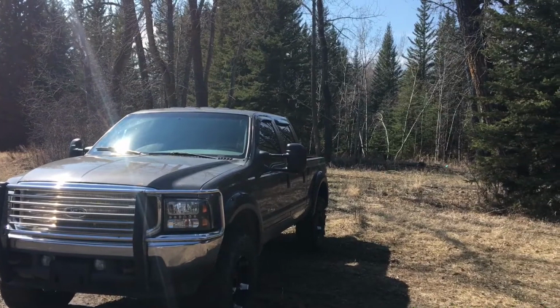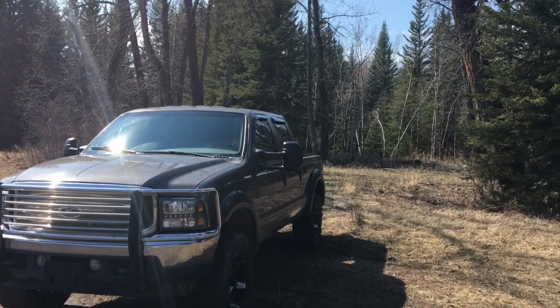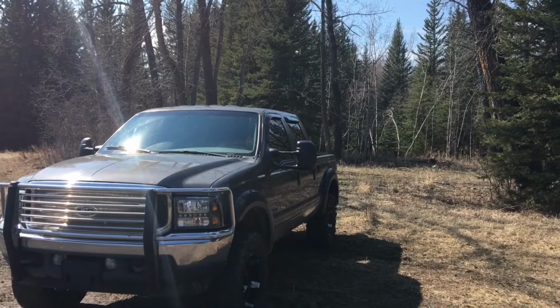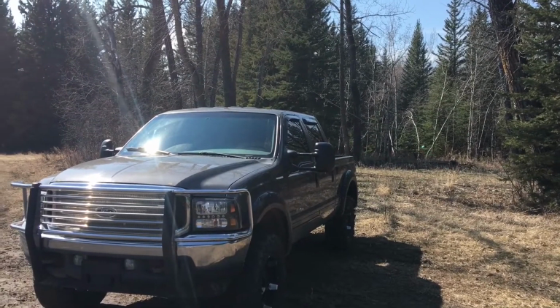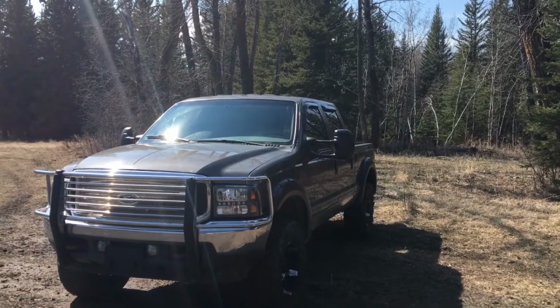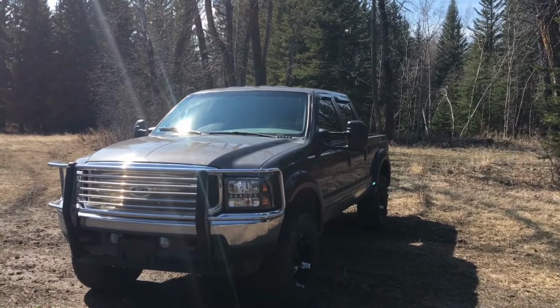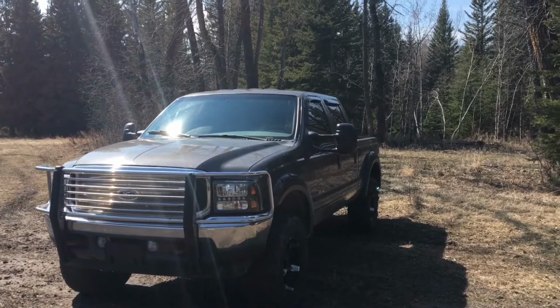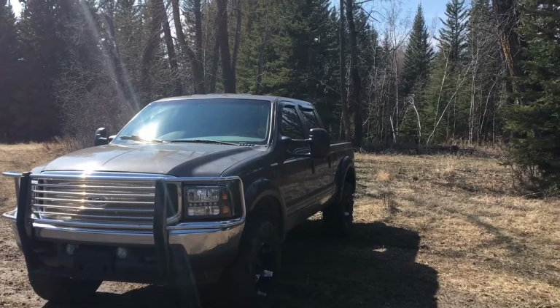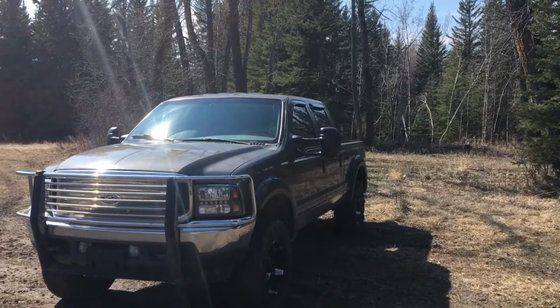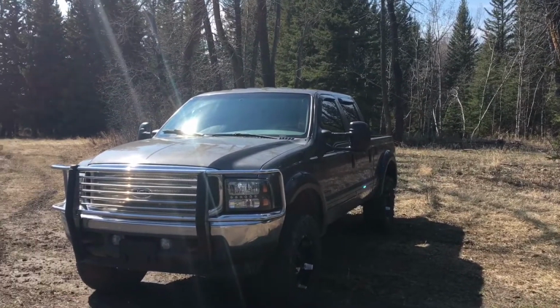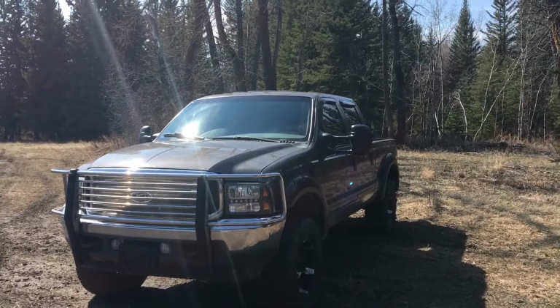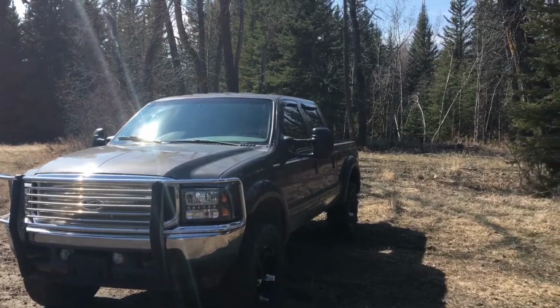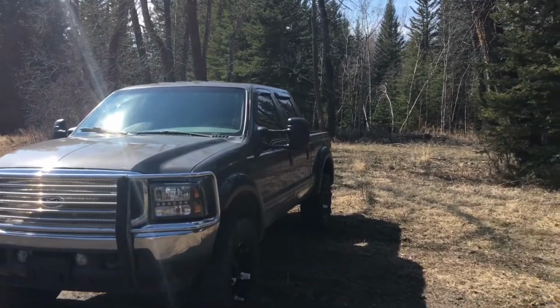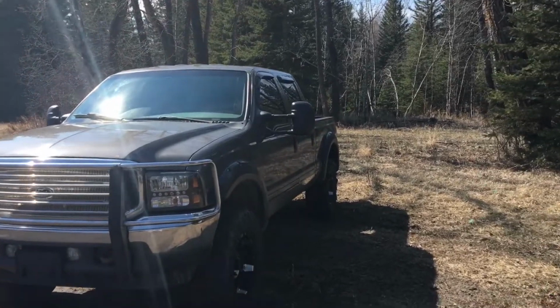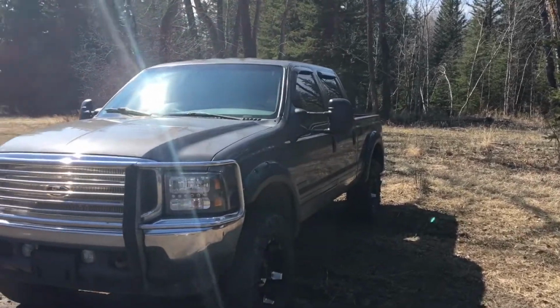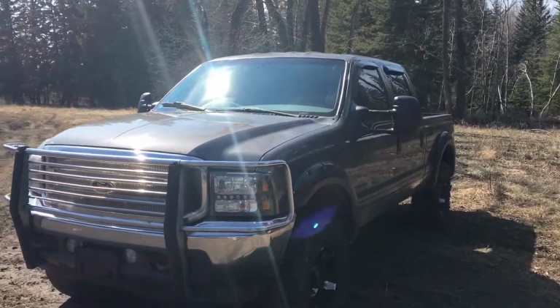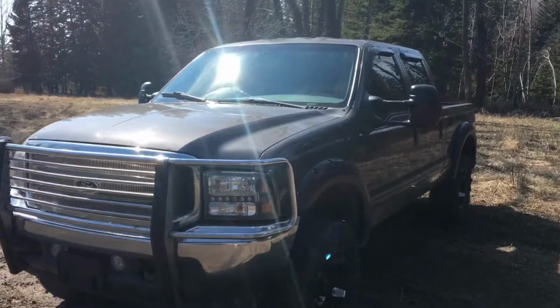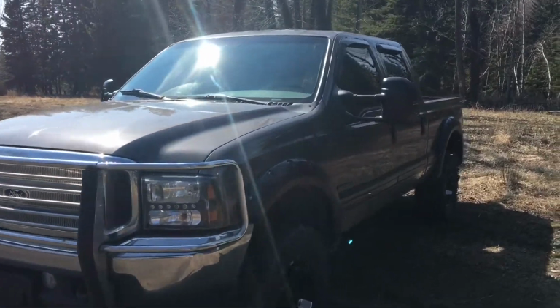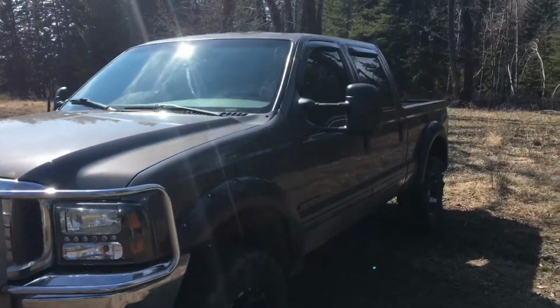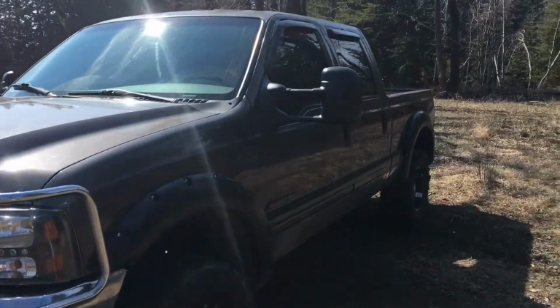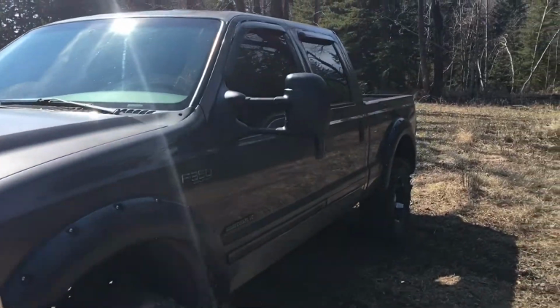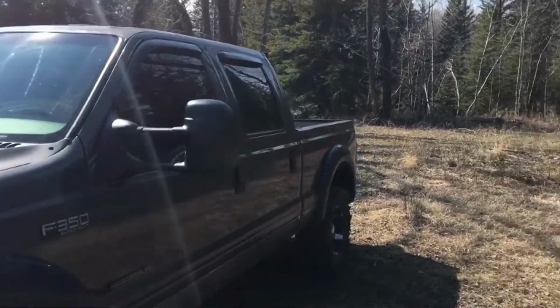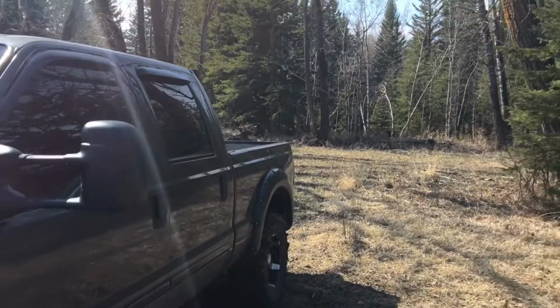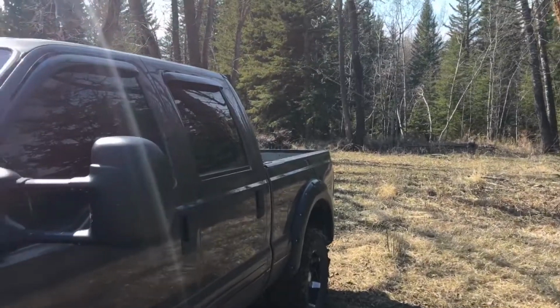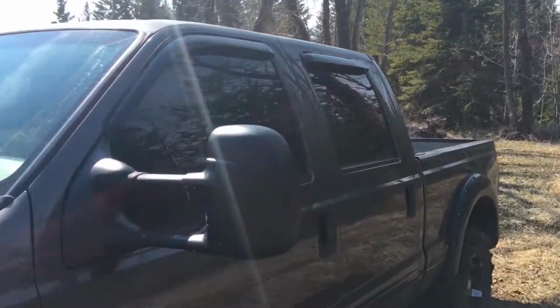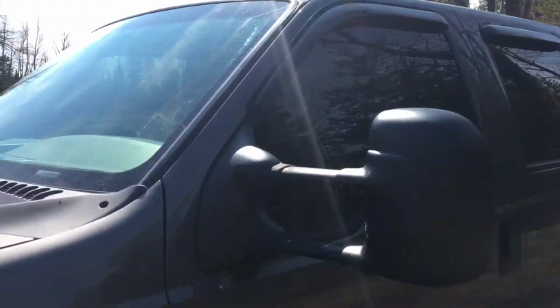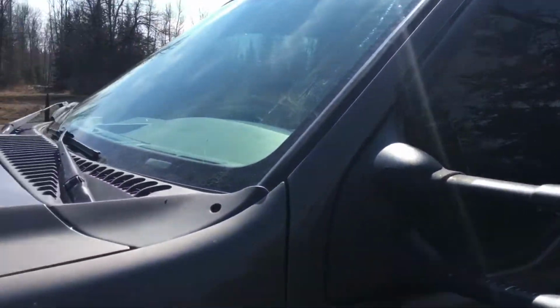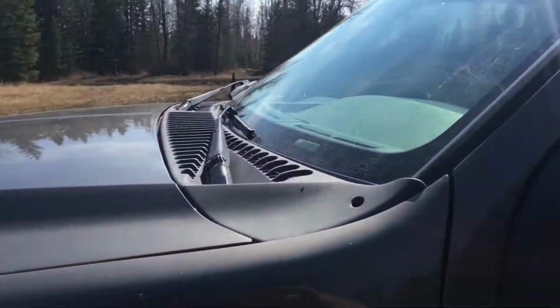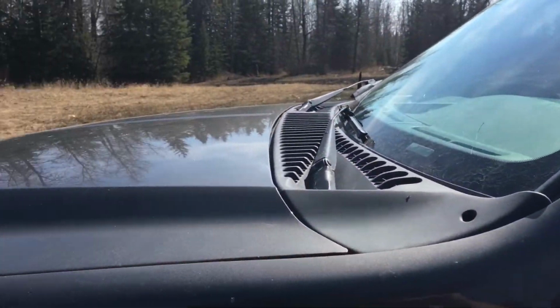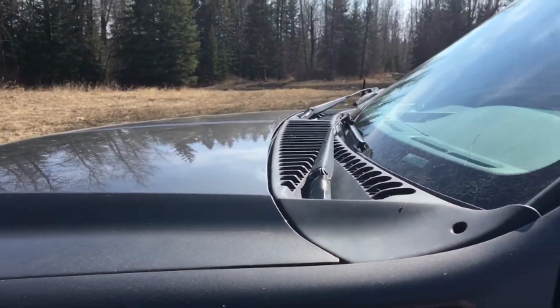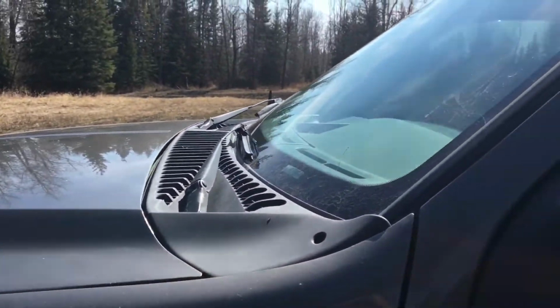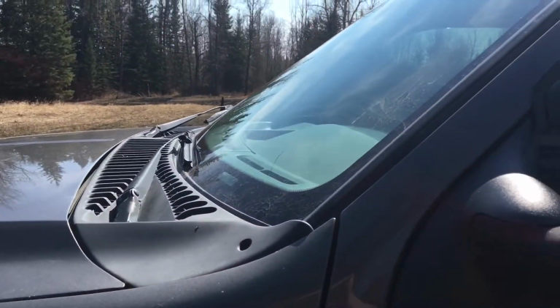Hey everyone, how's it going? Back here again with the 2002 F-350 — just wanted to do a little update video. I got a few new parts for it, so I just wanted to mention a couple videos that'll be coming up.